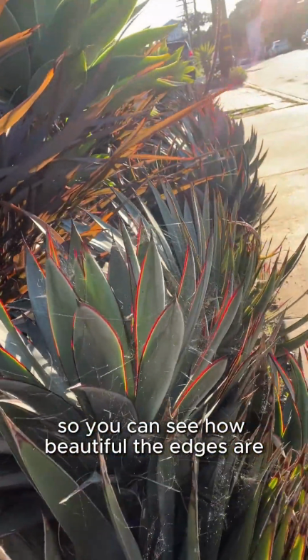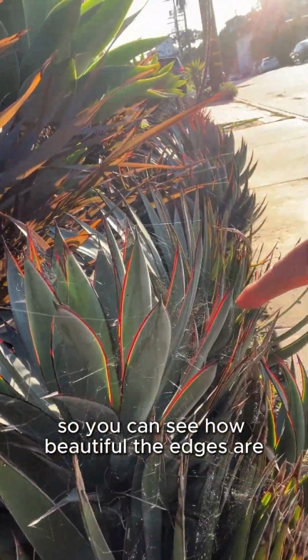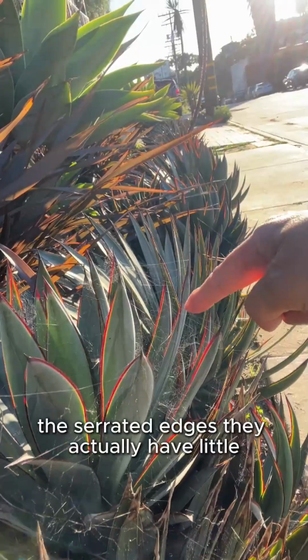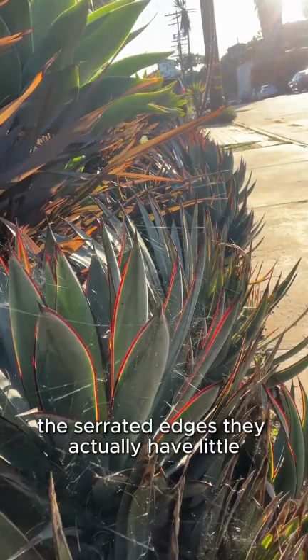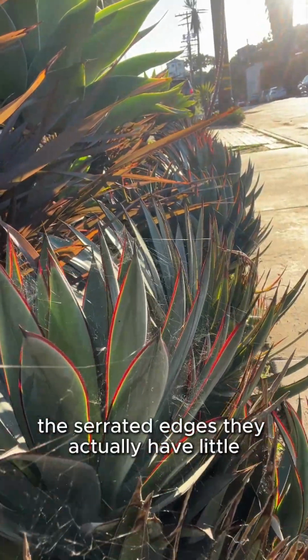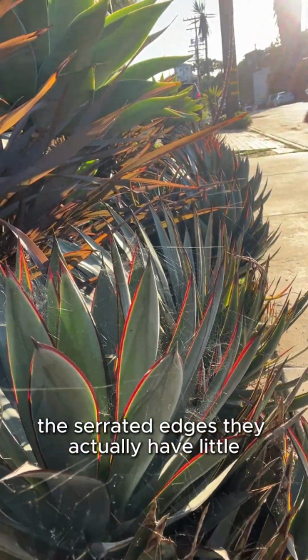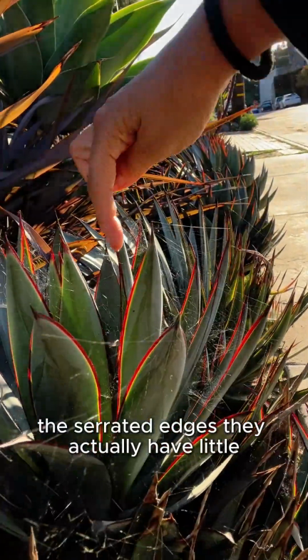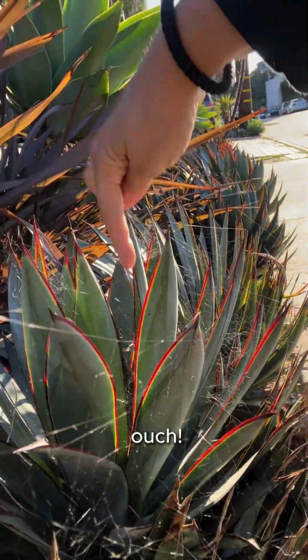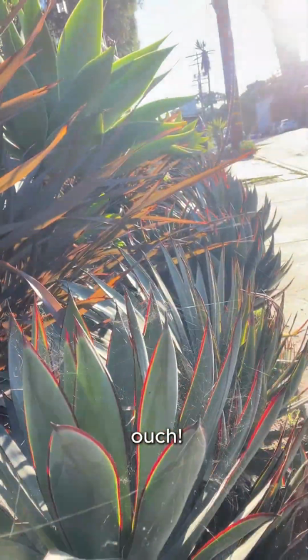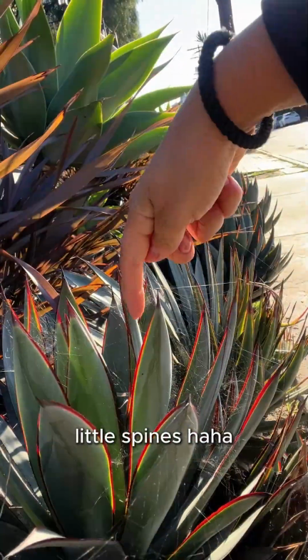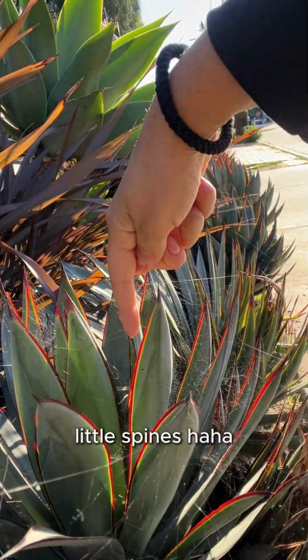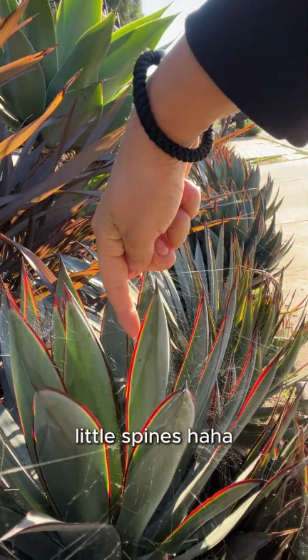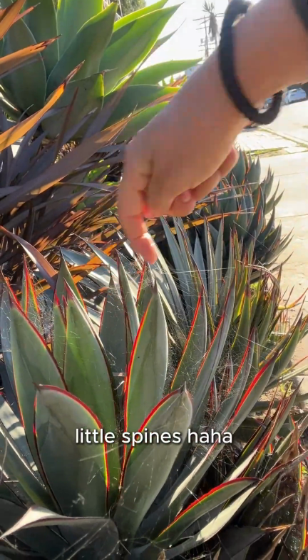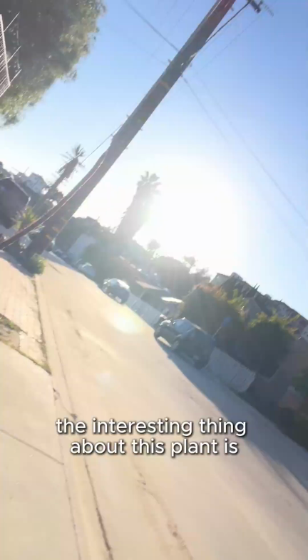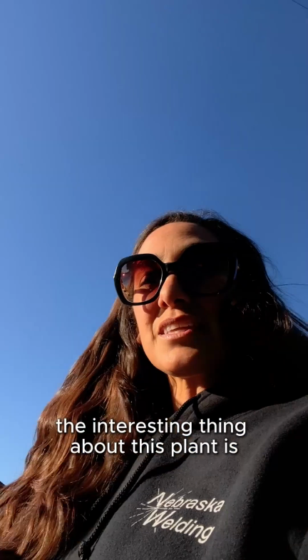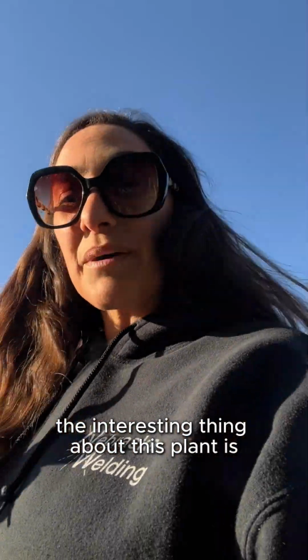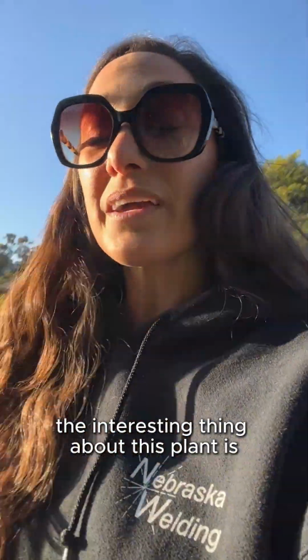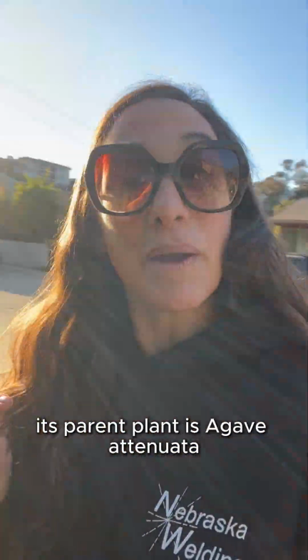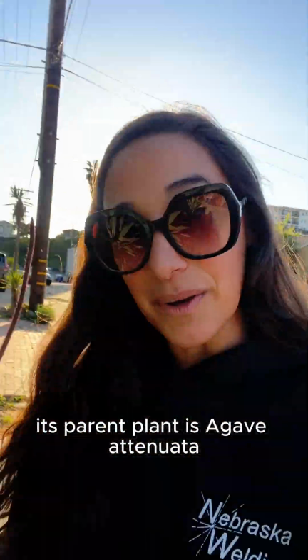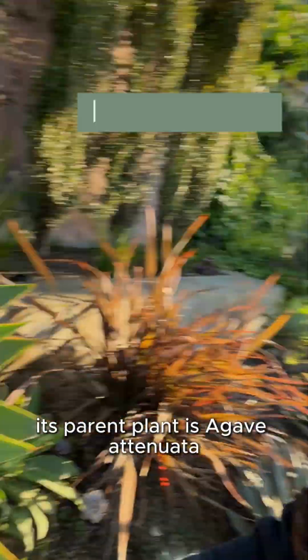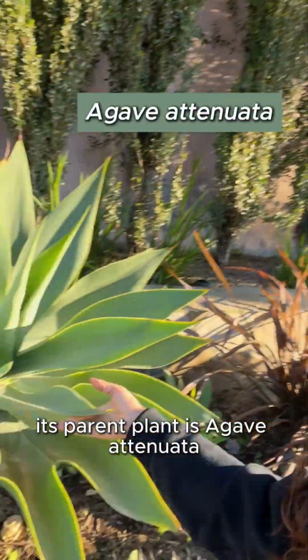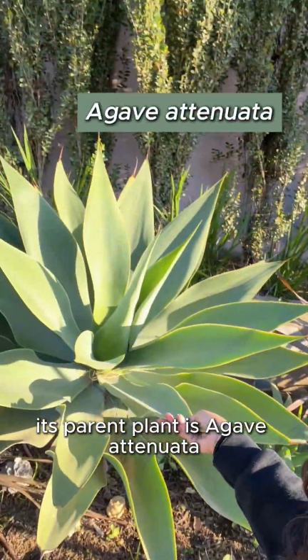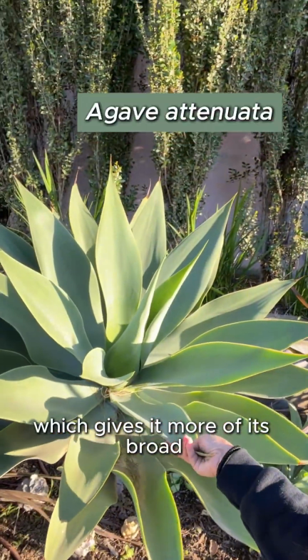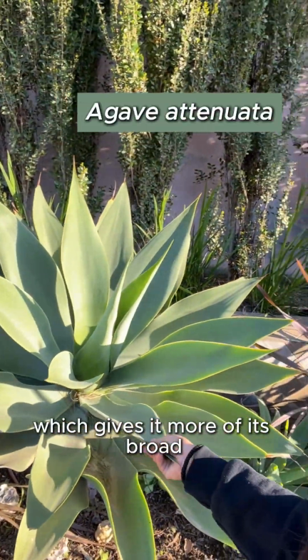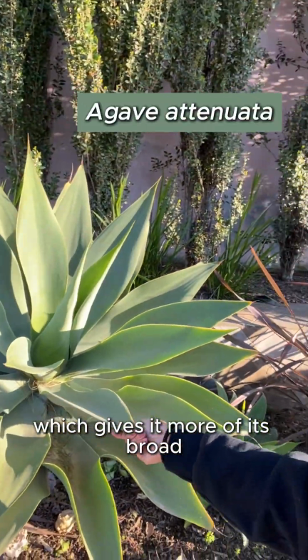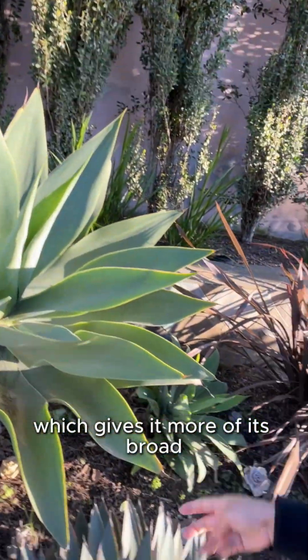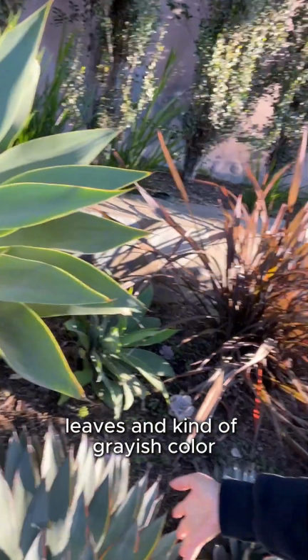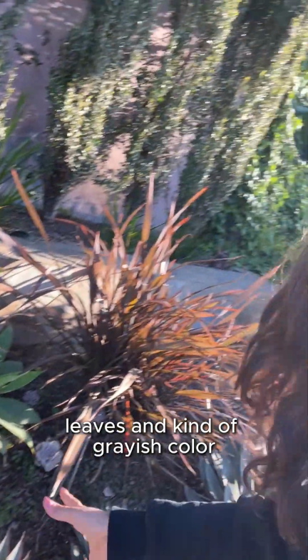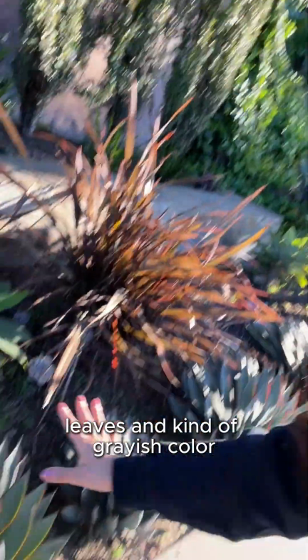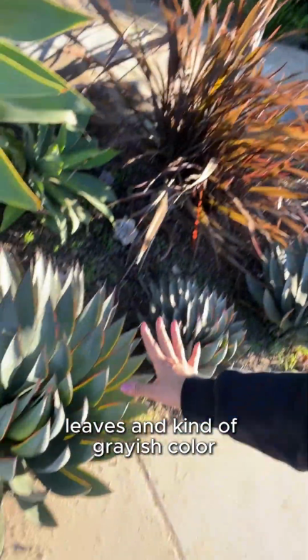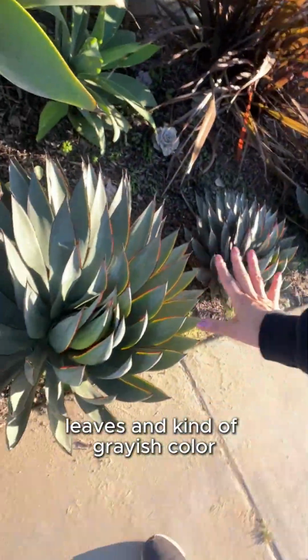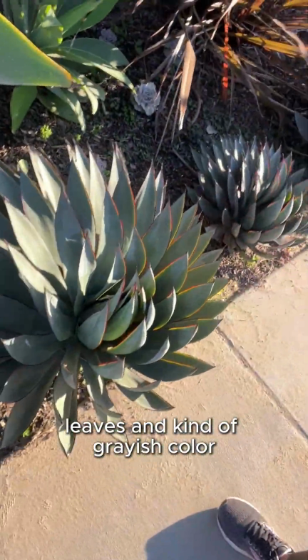You can see how beautiful the edges are — the serrated edges. They actually have little spines, so ouch! The interesting thing about this plant is its parent plant is agave attenuata, which gives it more of its broad leaves and kind of grayish color.